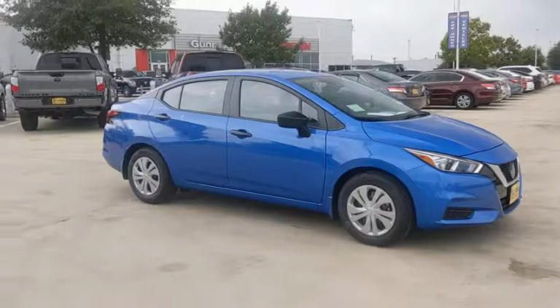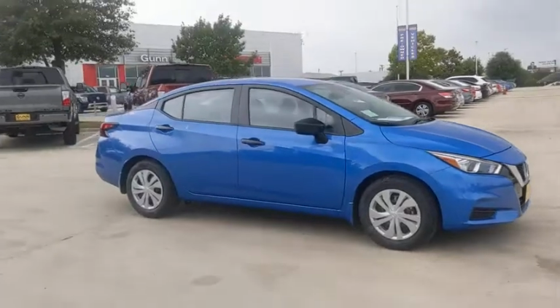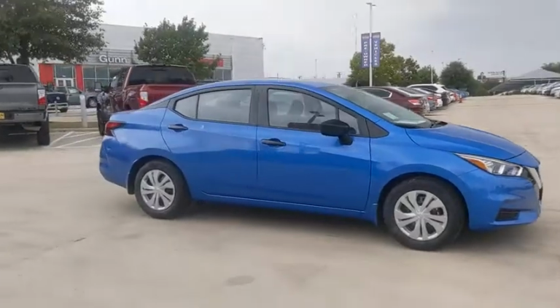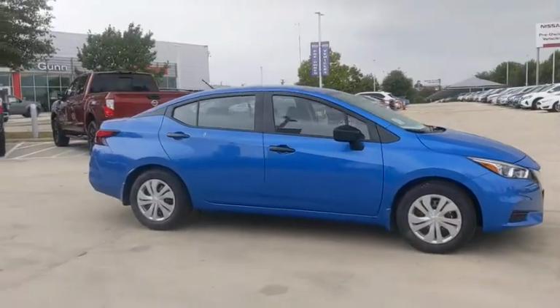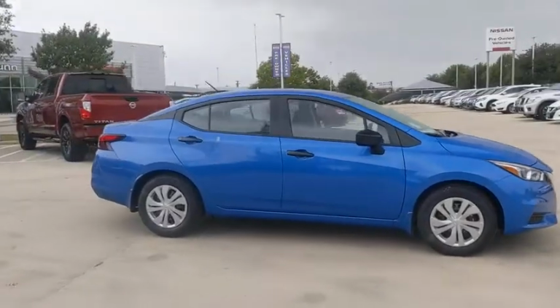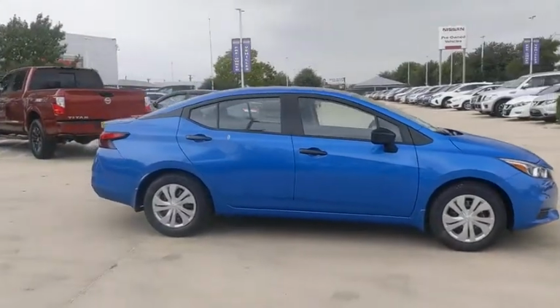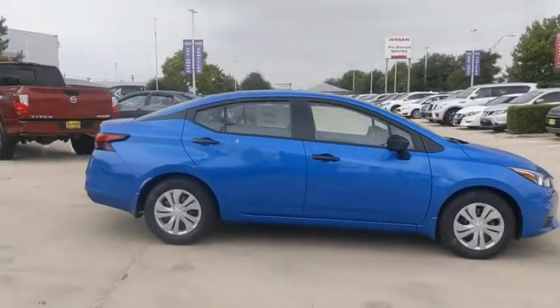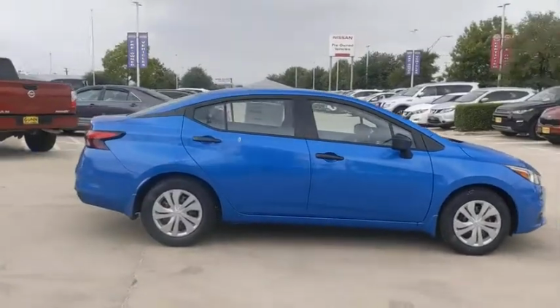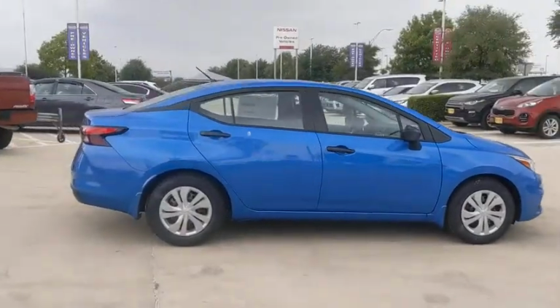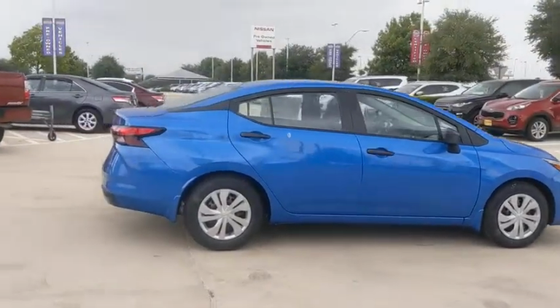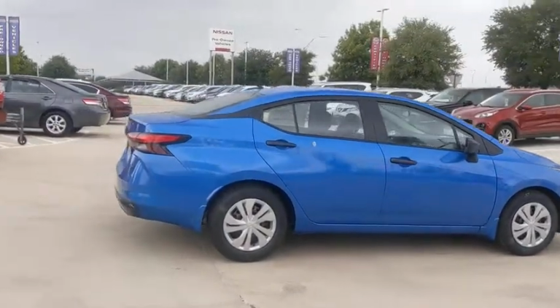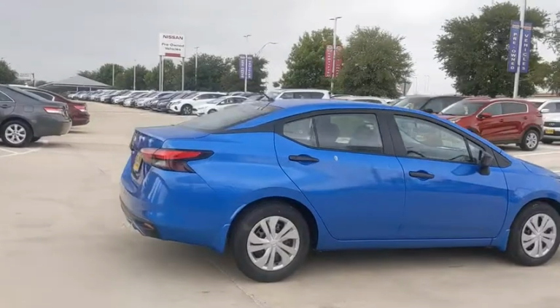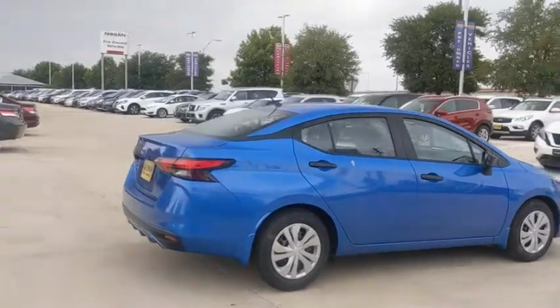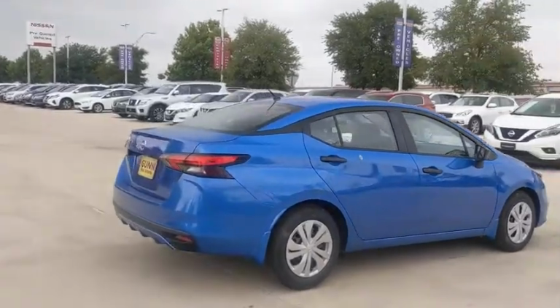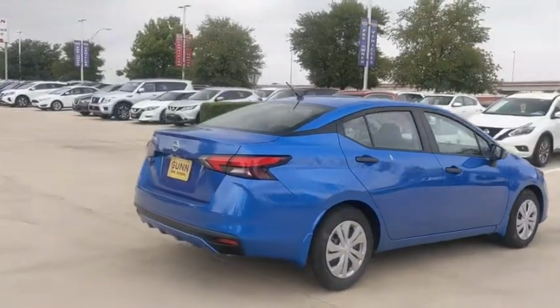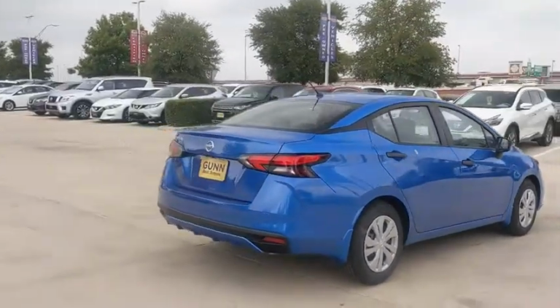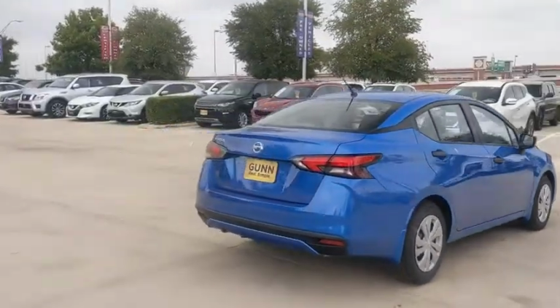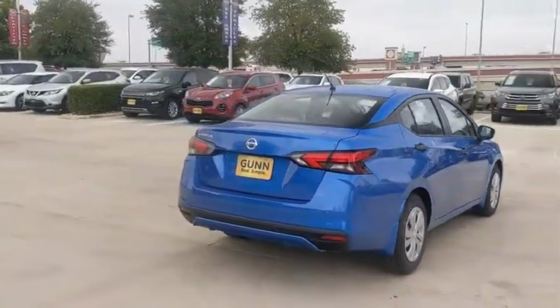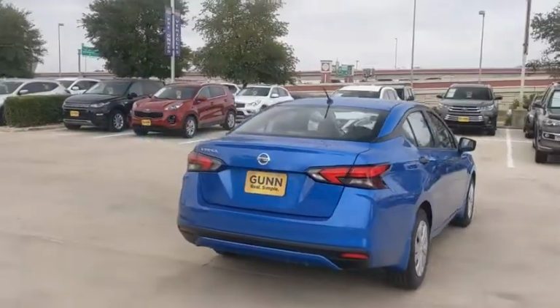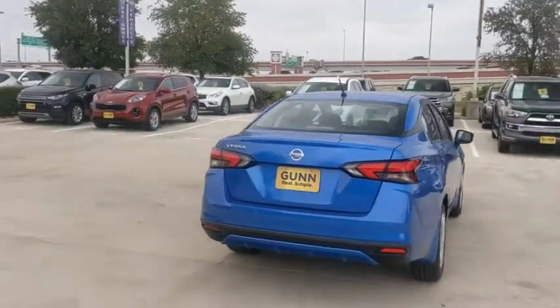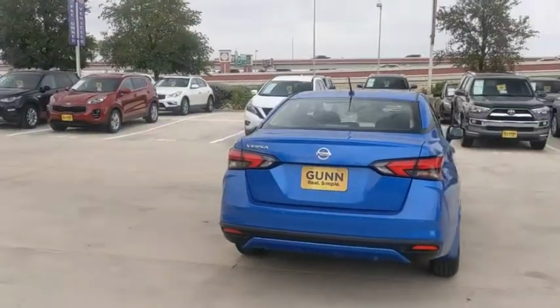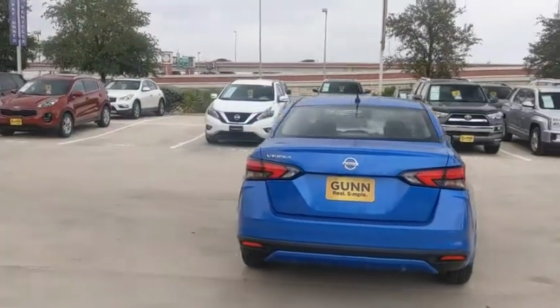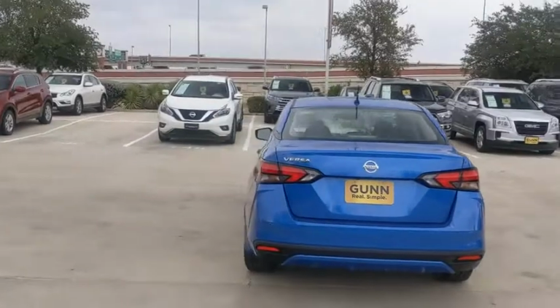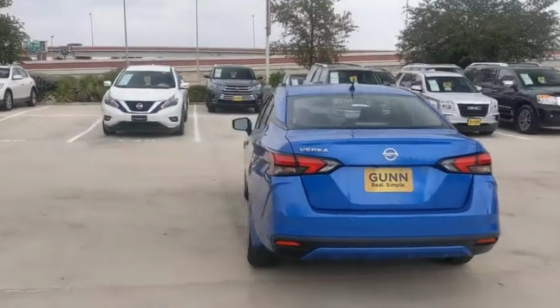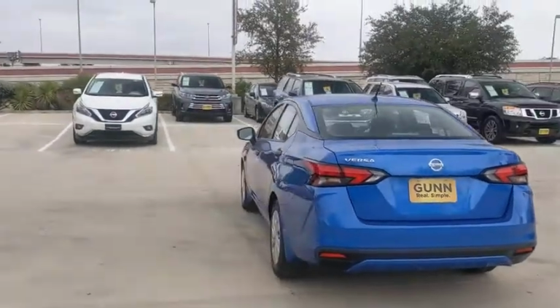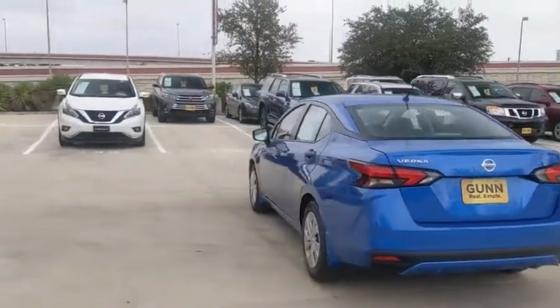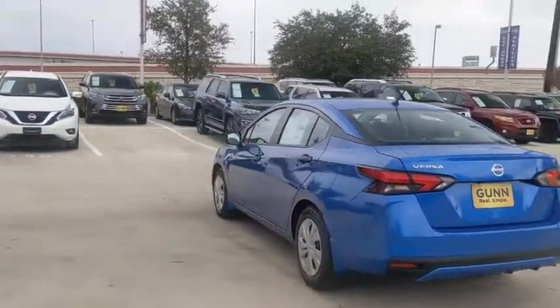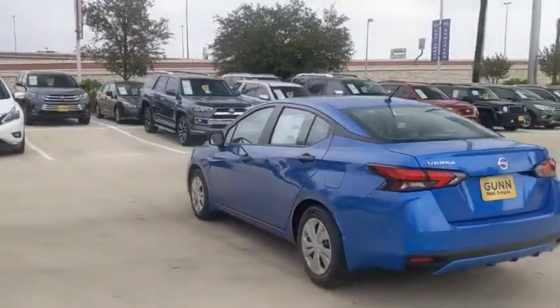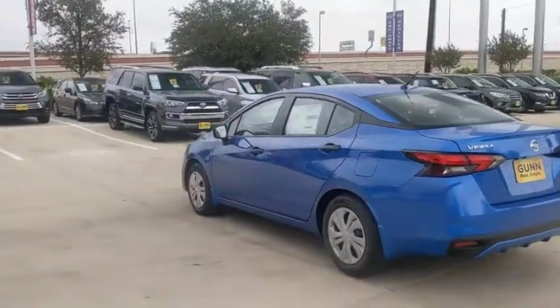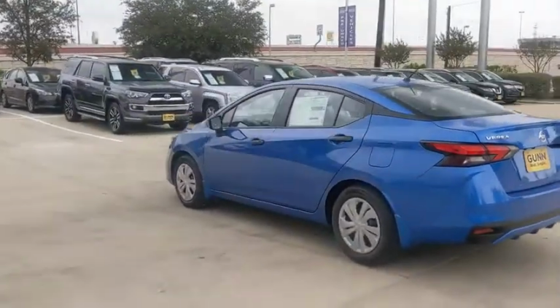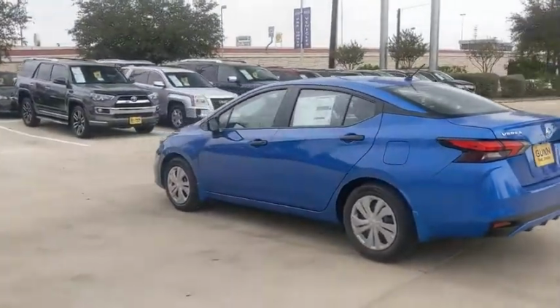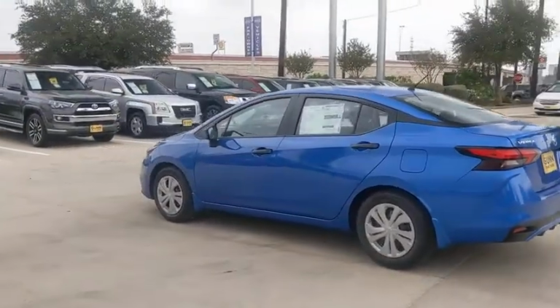You are going to love the 2020 Nissan Versa. With its roomy and inviting interior, impressive technology, and exceptional gas mileage, the Nissan Versa is smart to own and fun to drive. Here are some of this vehicle's great options.